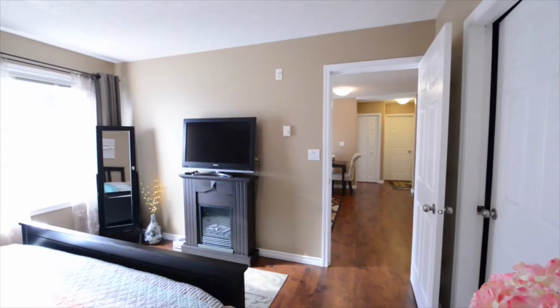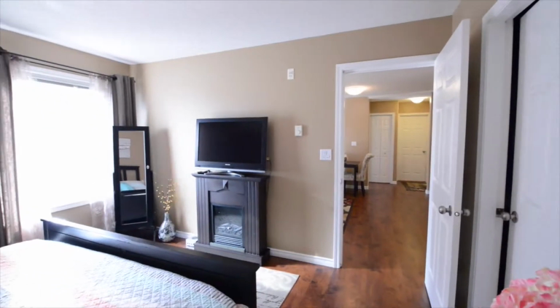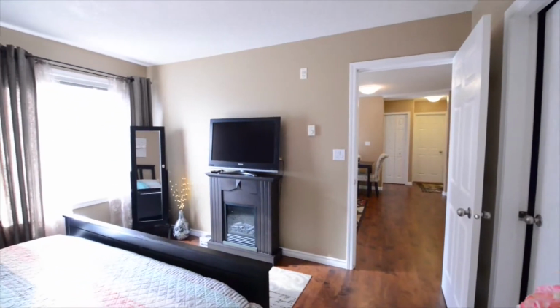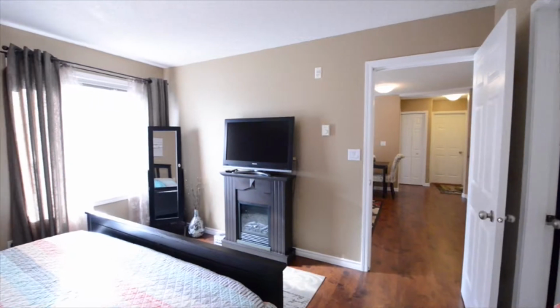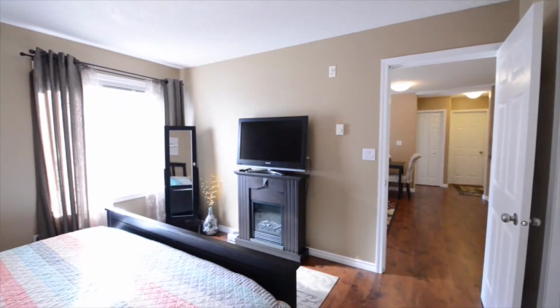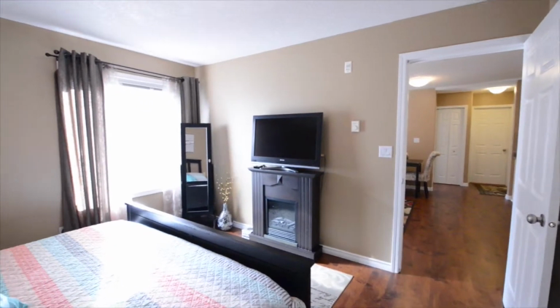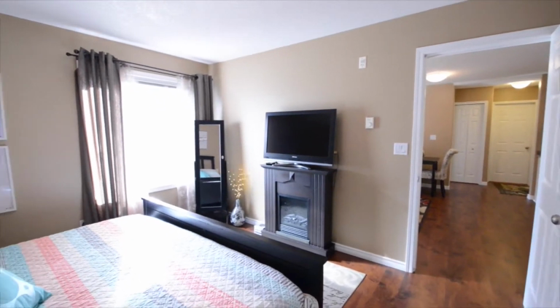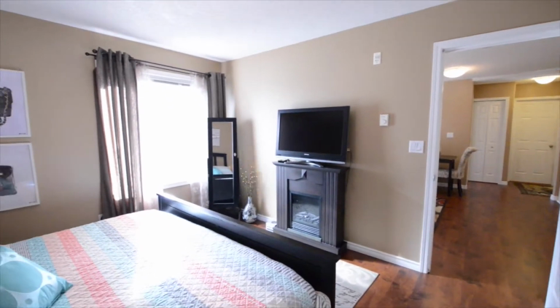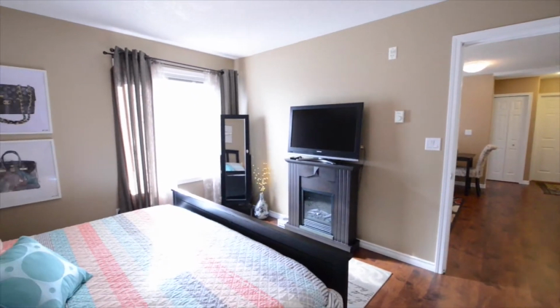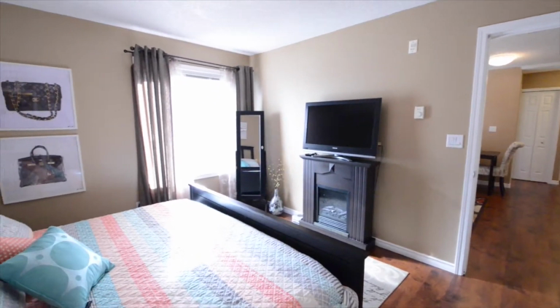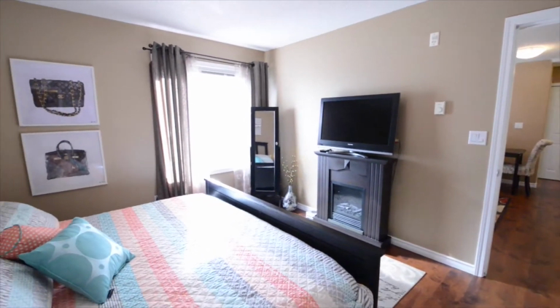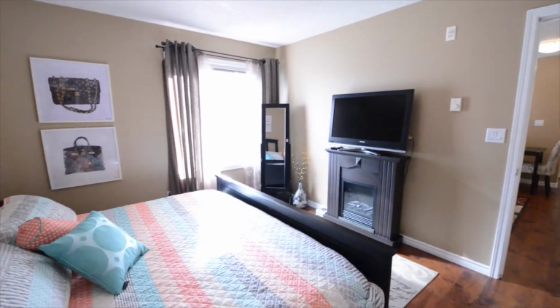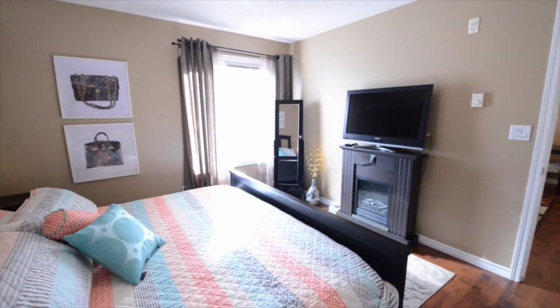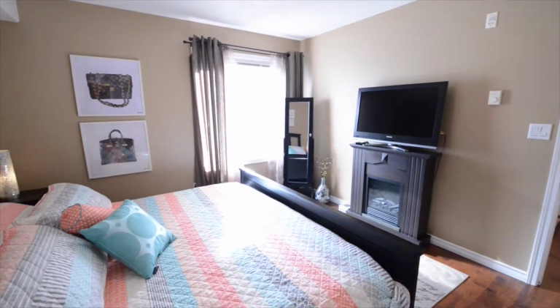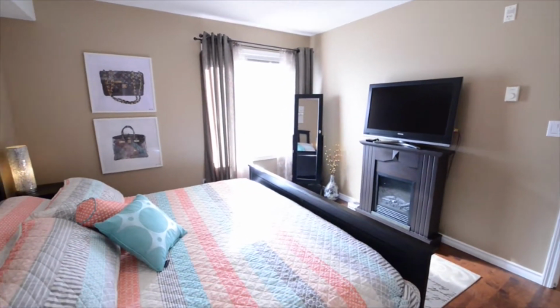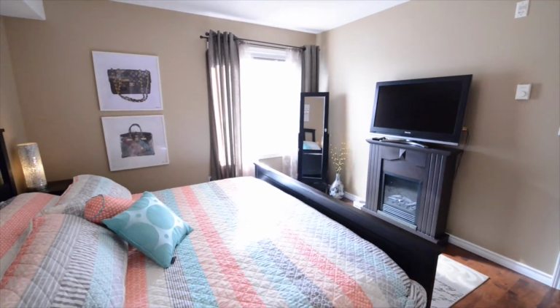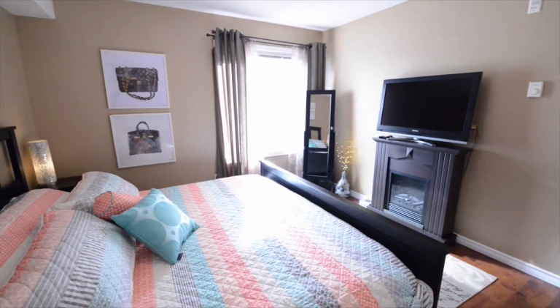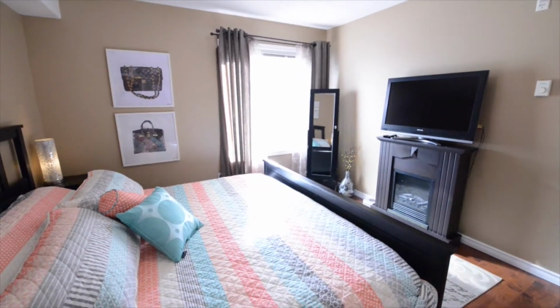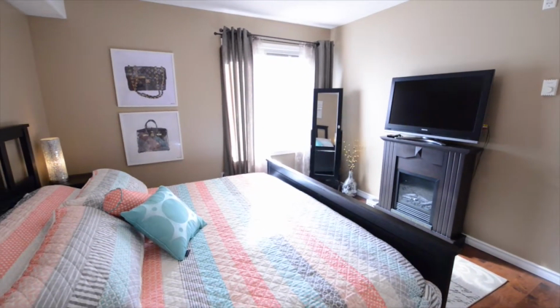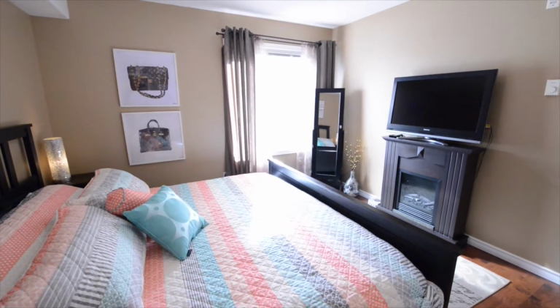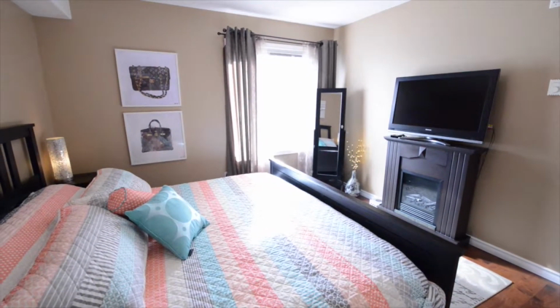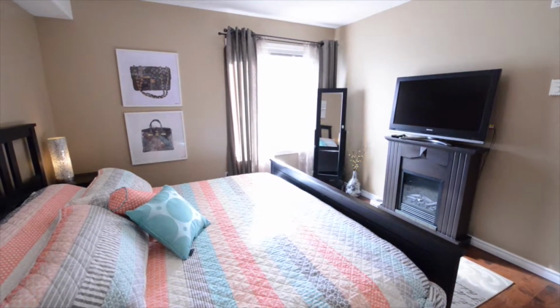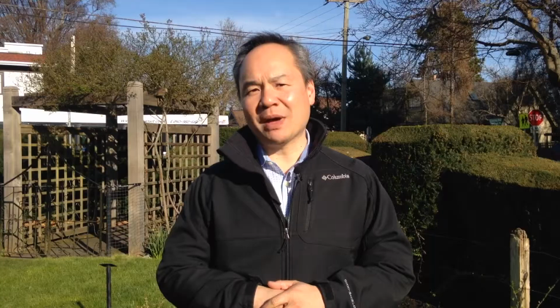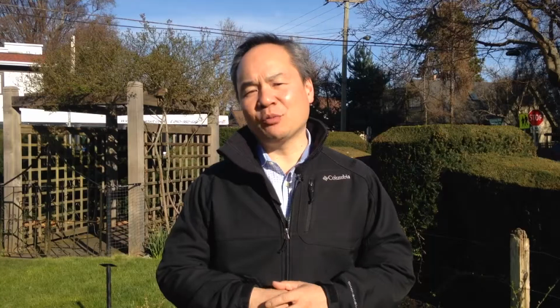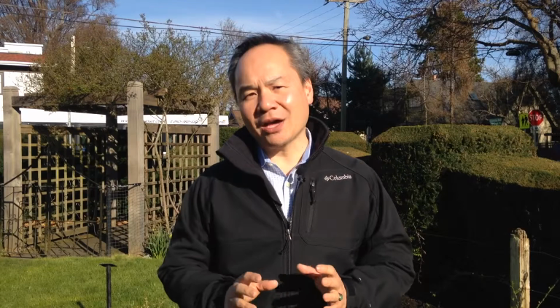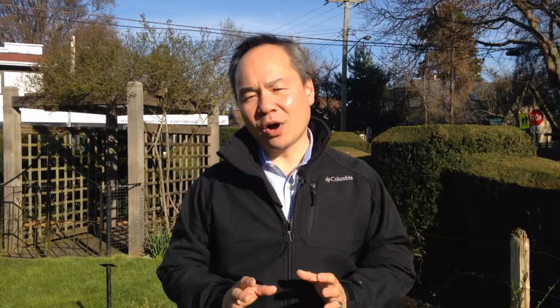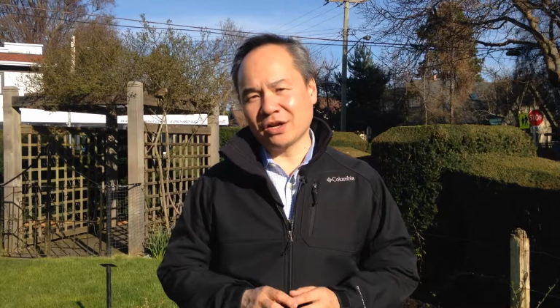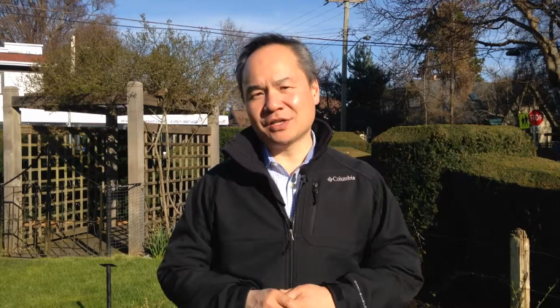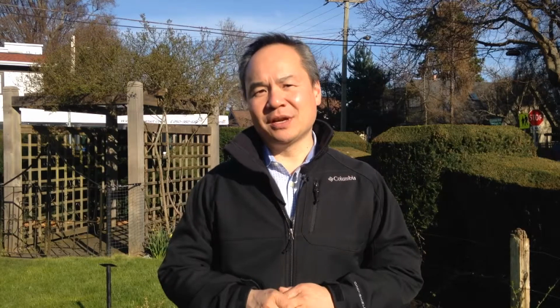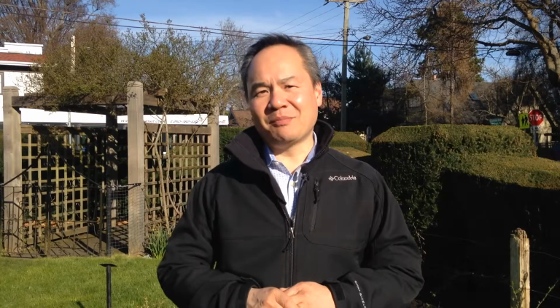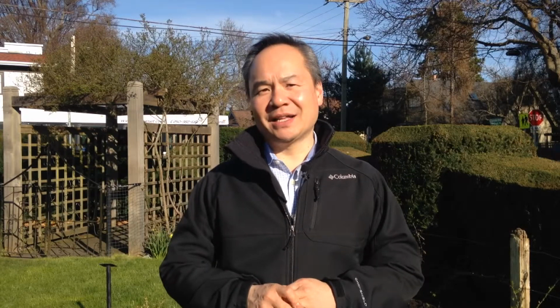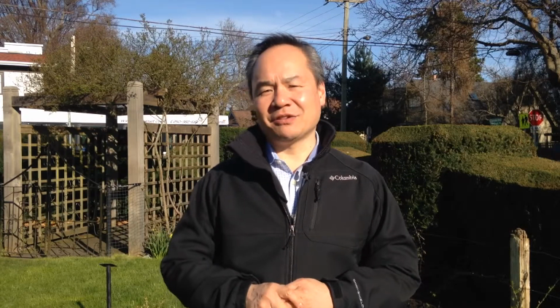Also interesting is that the bedrooms are separated, which is a nice layout, and of course the master has an ensuite bathroom and a walk-in closet by itself.